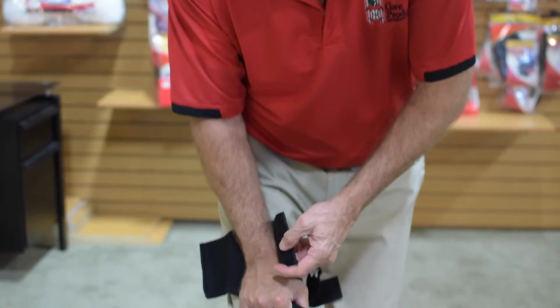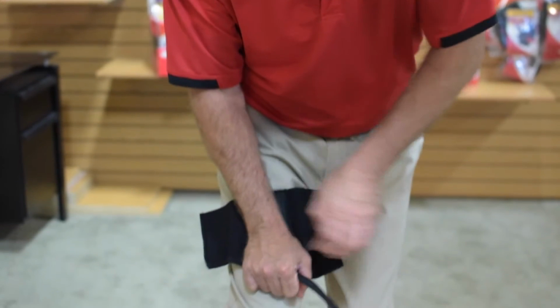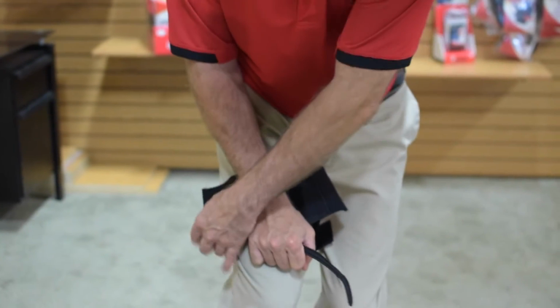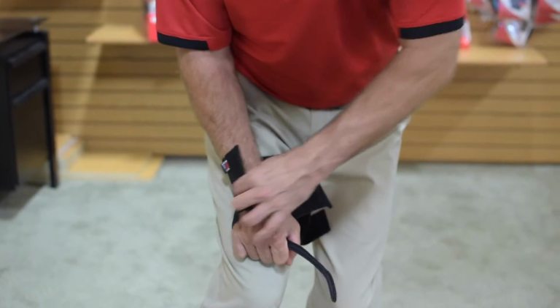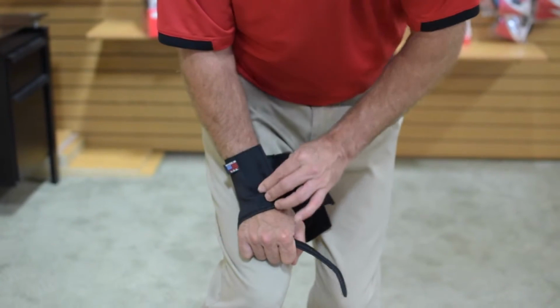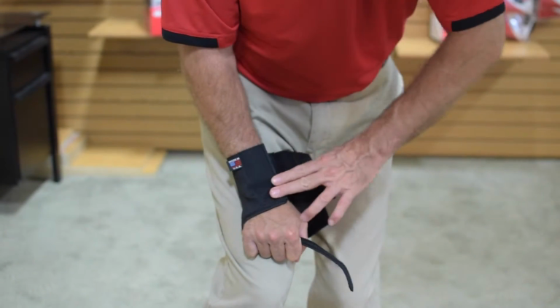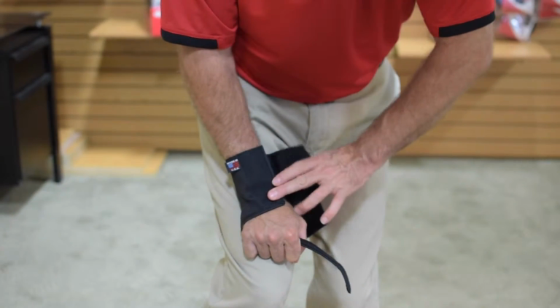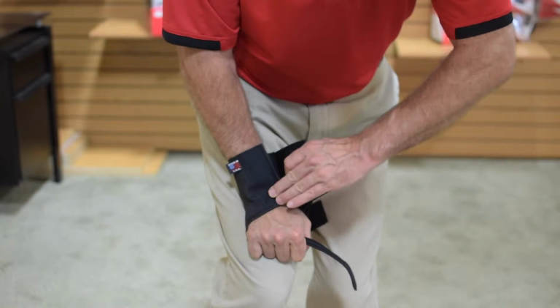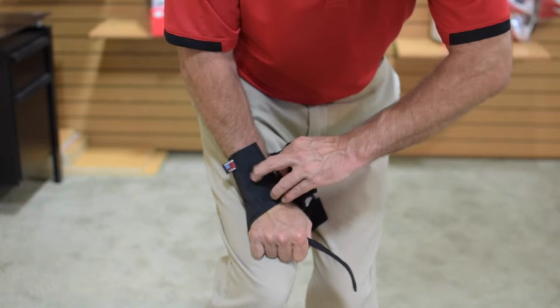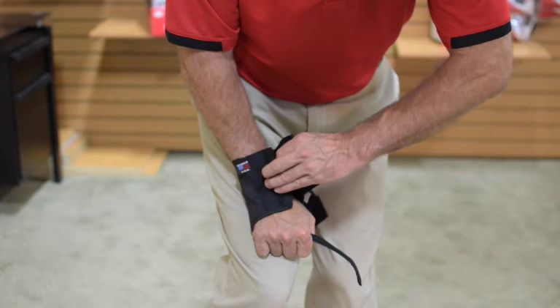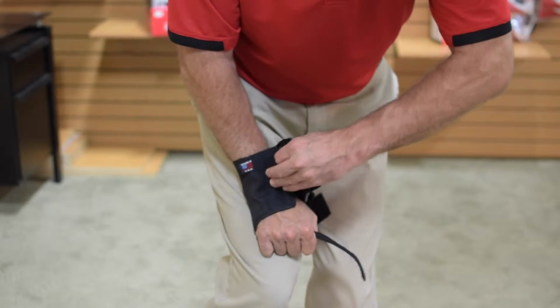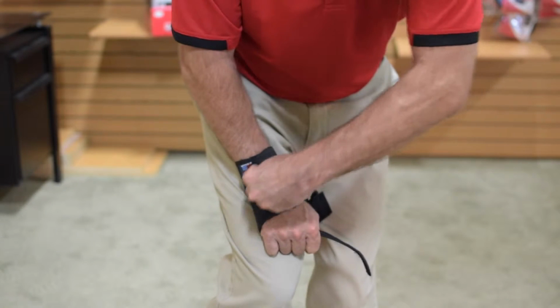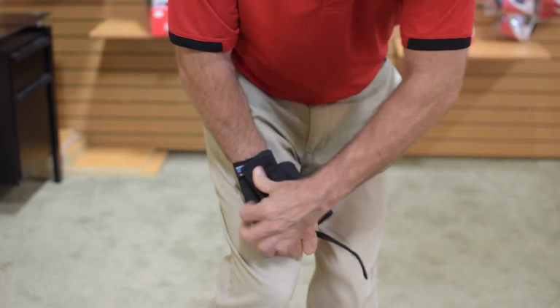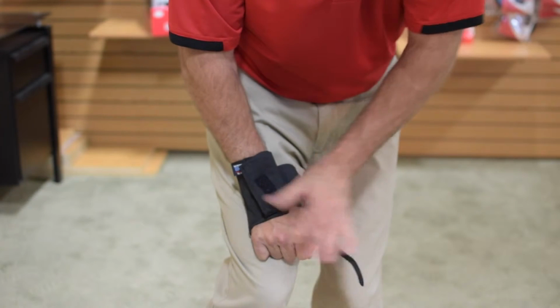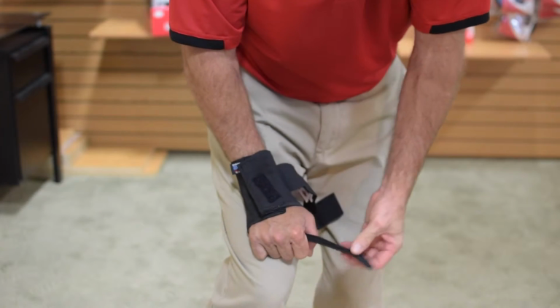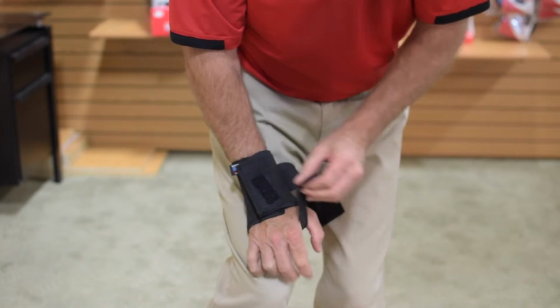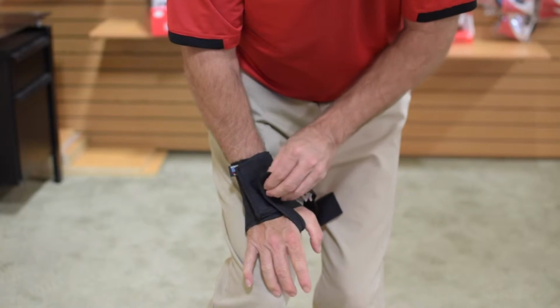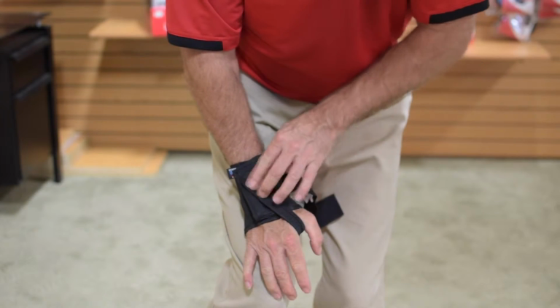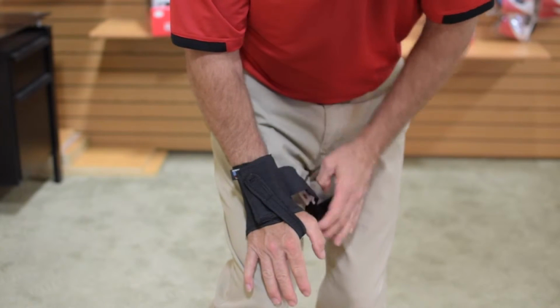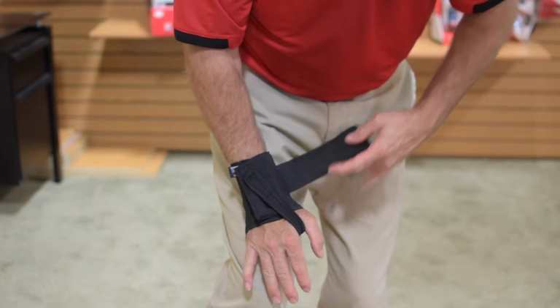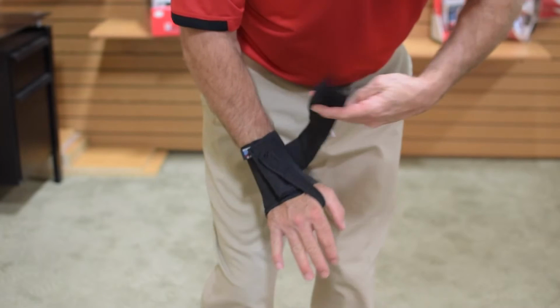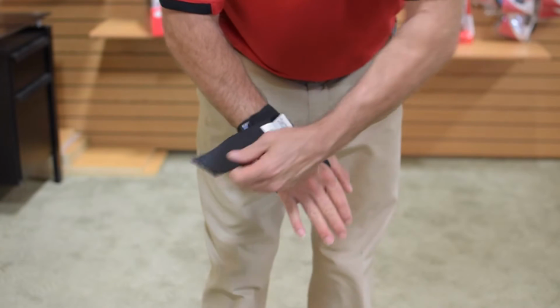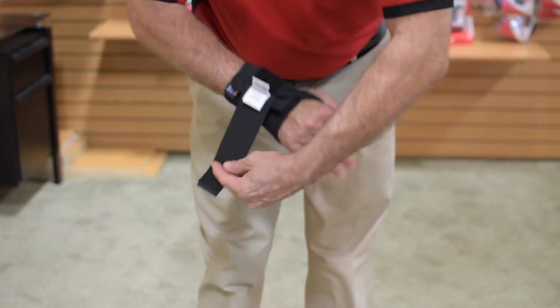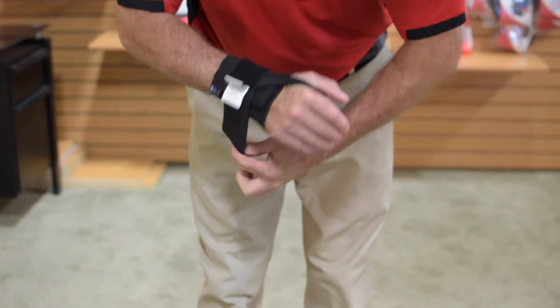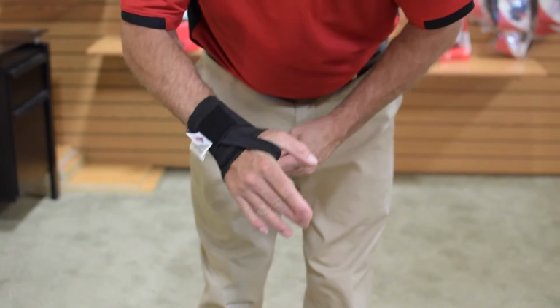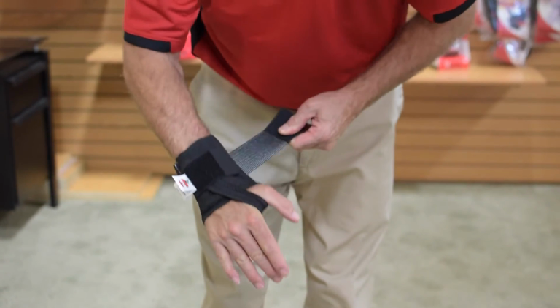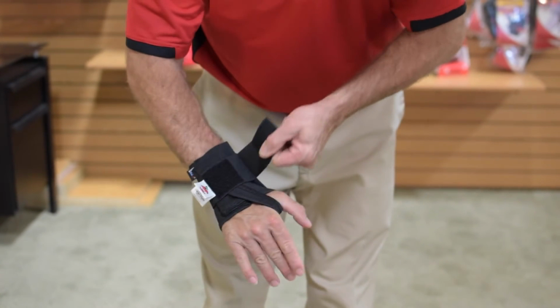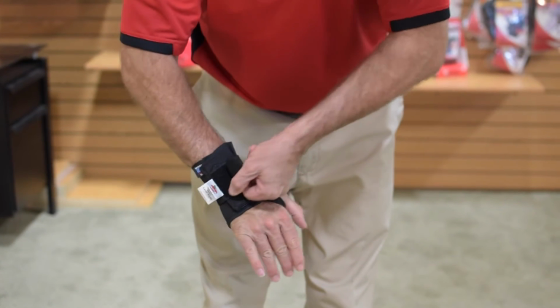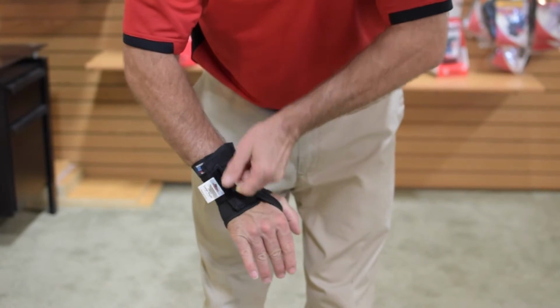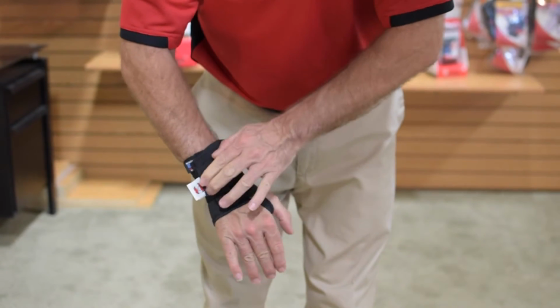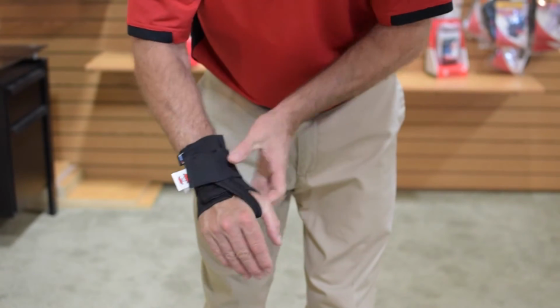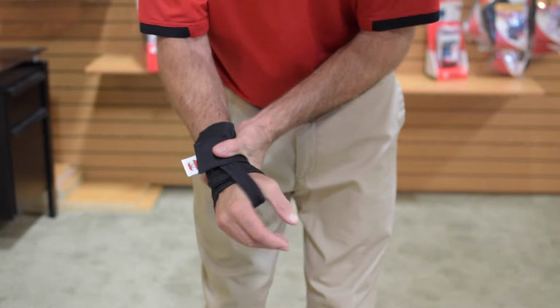The Reflex Wrist Brace features an open palm design with an adjustable thumb strap for comfort. The molded reflex pad eliminates the need for metal stays and helps provide an element of safety when working in electrical situations, while a tension strap provides added compression.